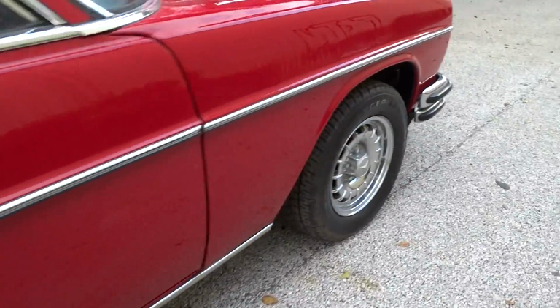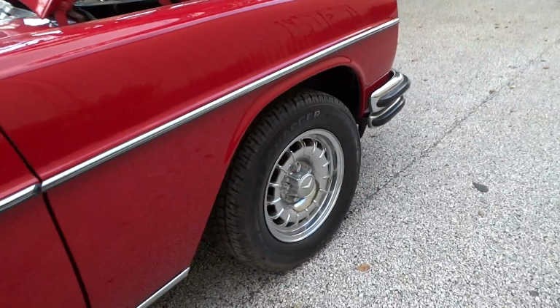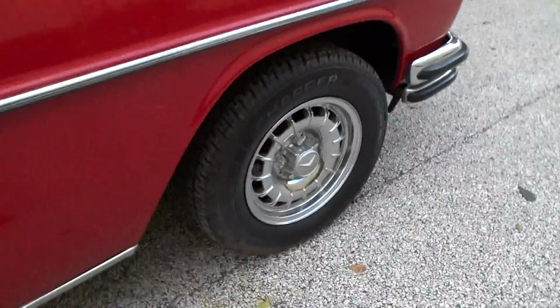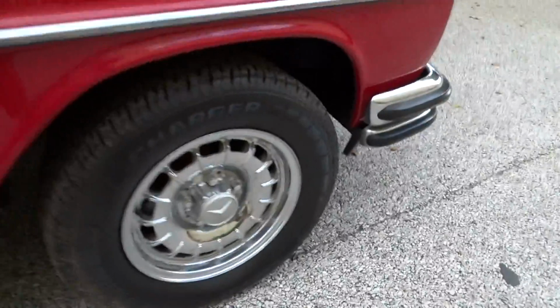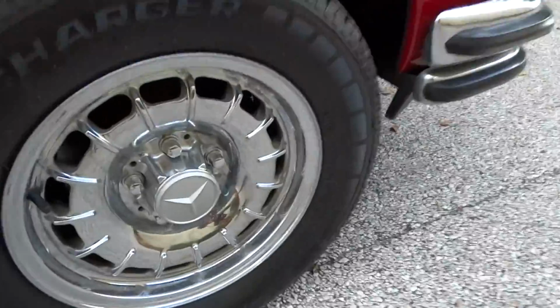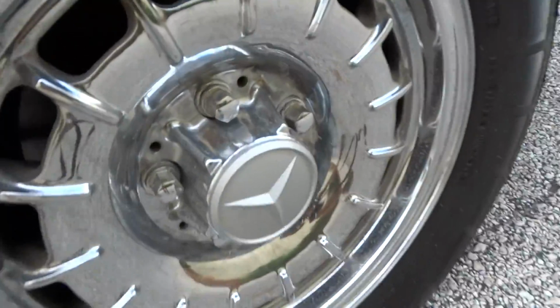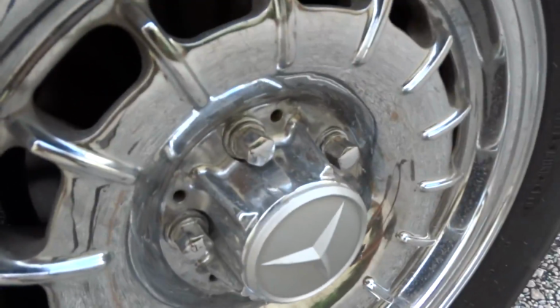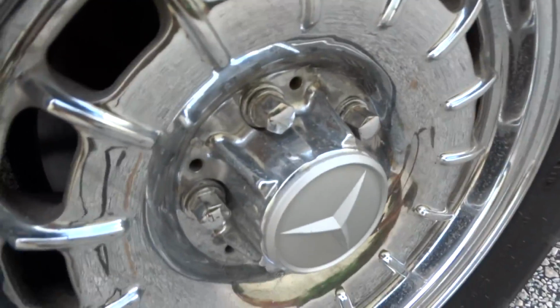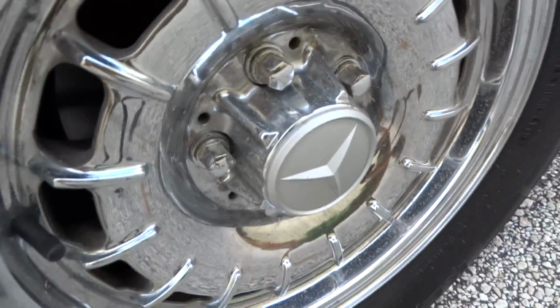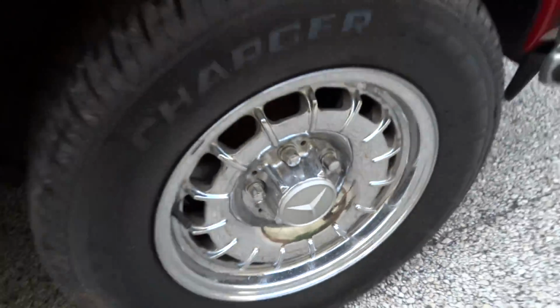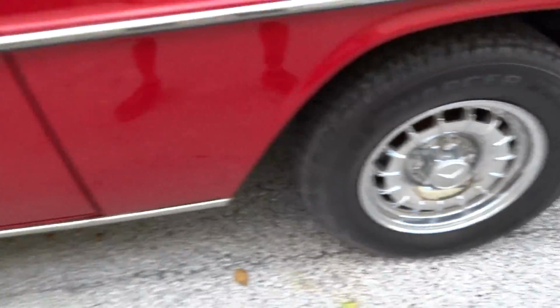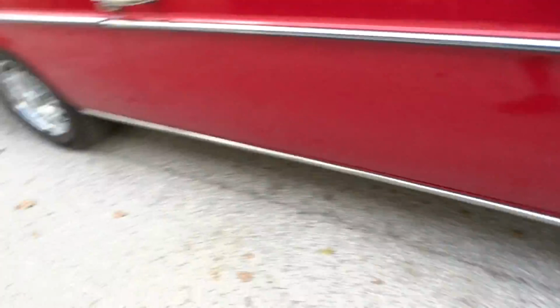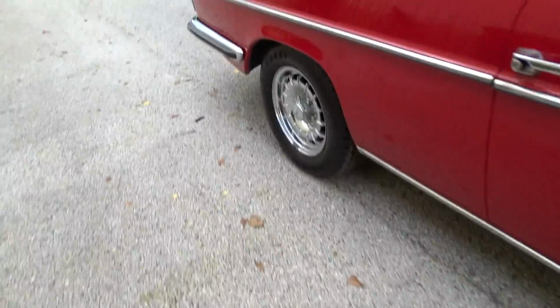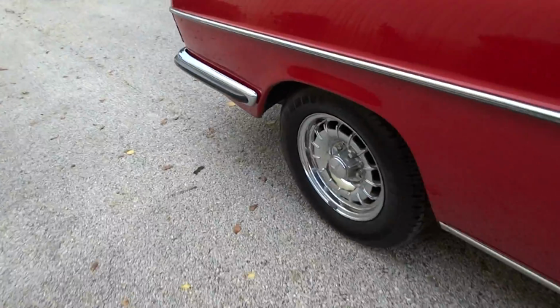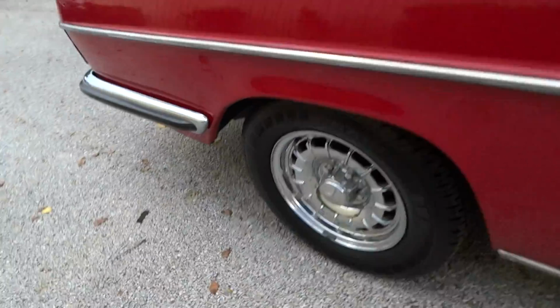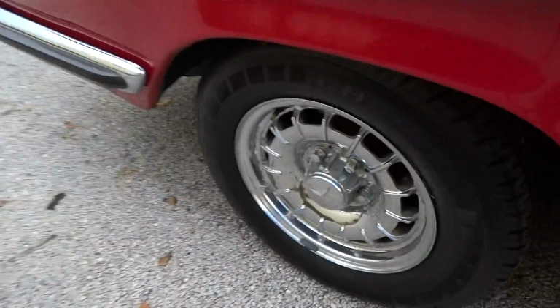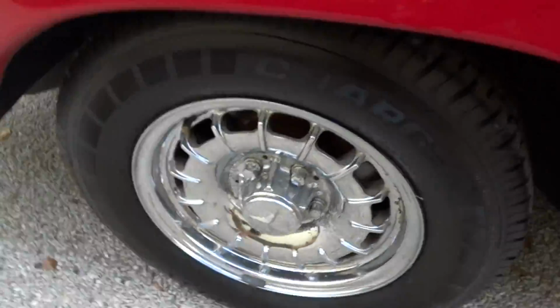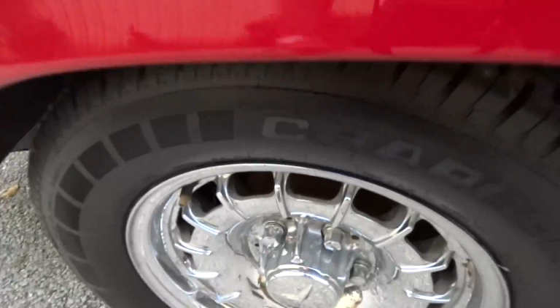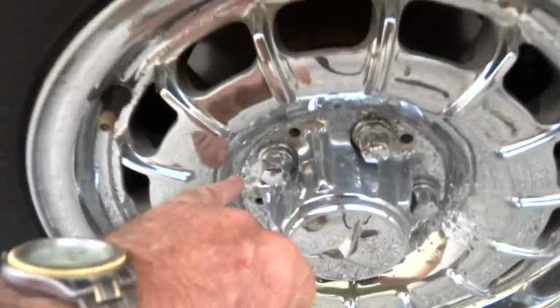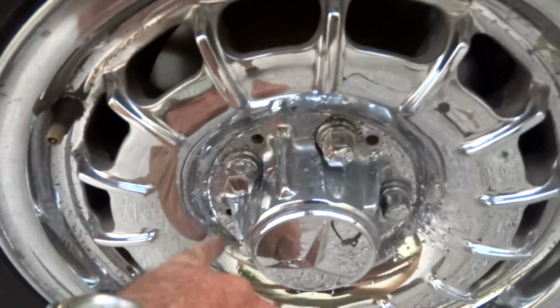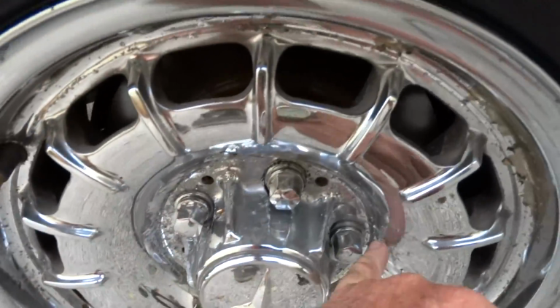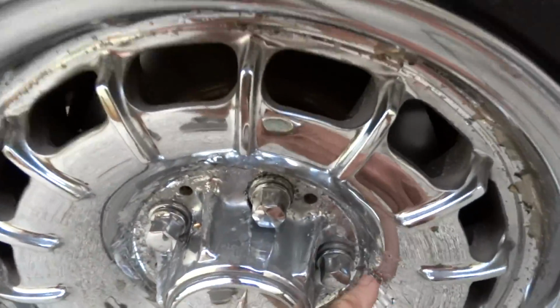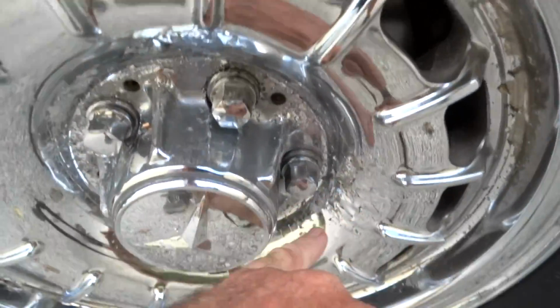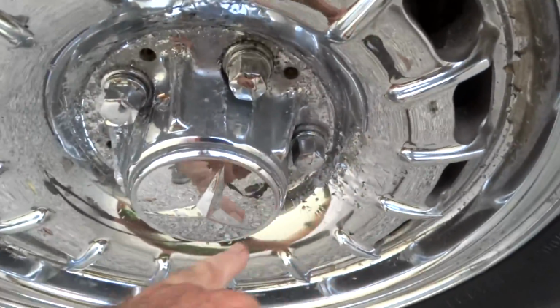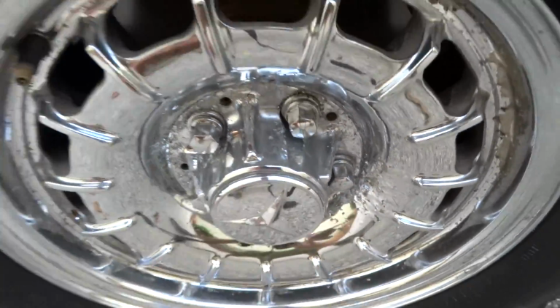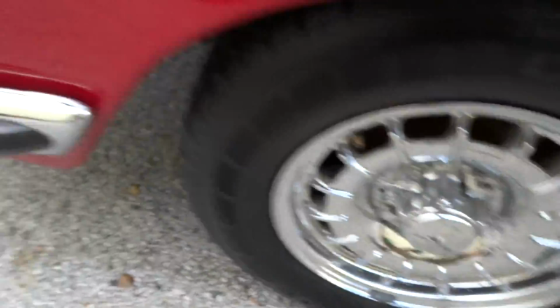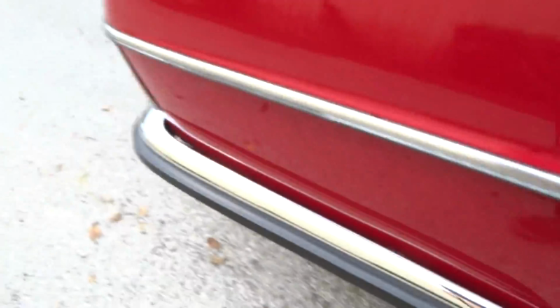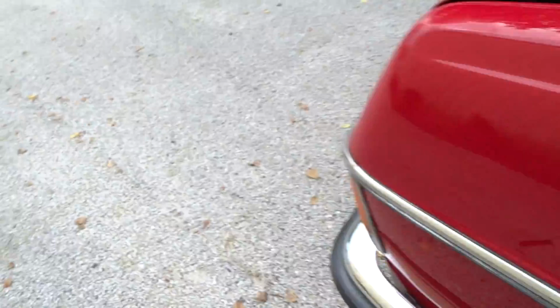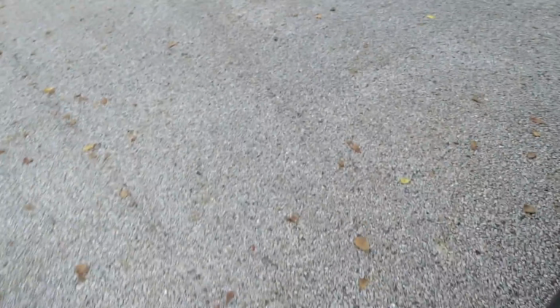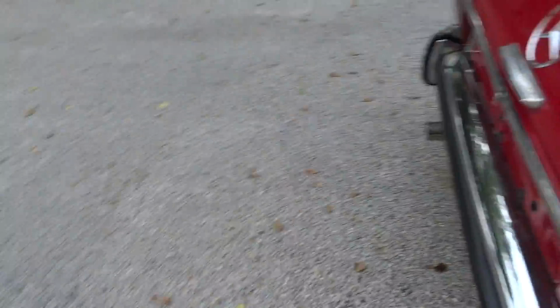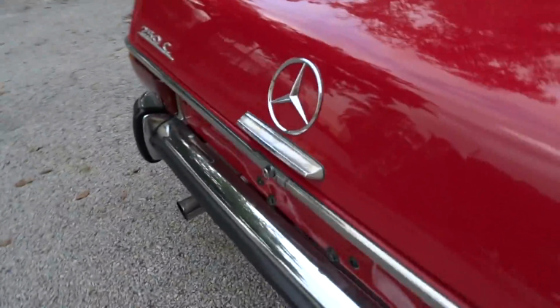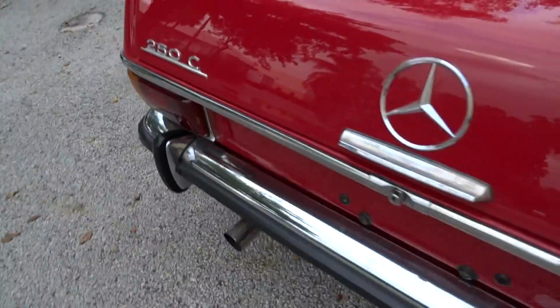And there is a little pitting — probably can't see it, but they are chrome wheels. In the very inside of the wheels there's a little bit of pitting; we might not be able to see it. We've got to kind of get up close to see it.